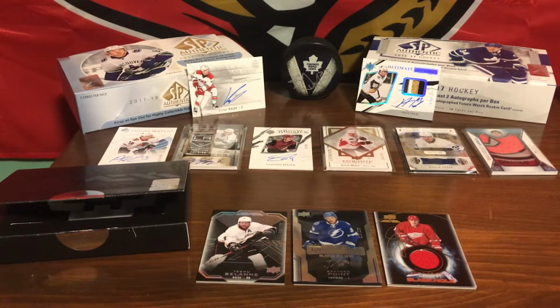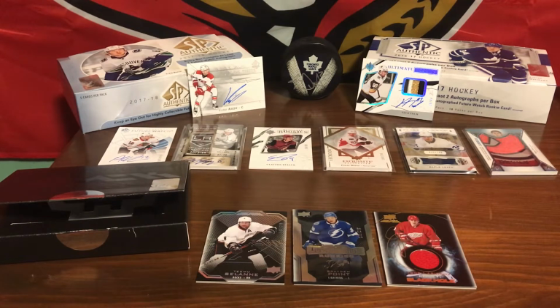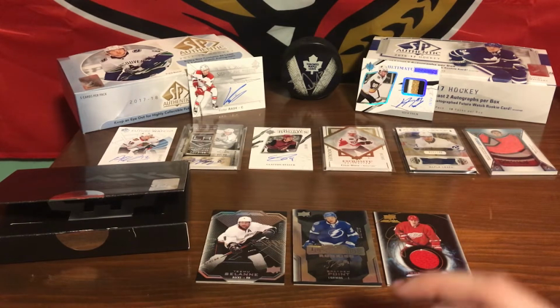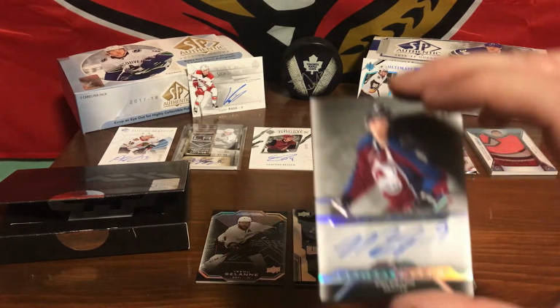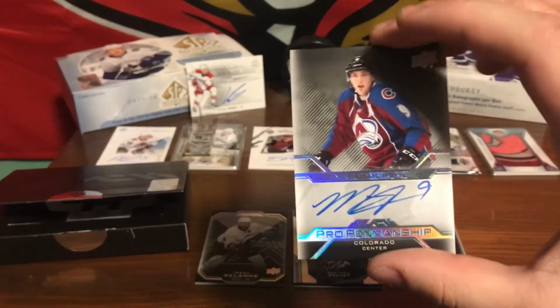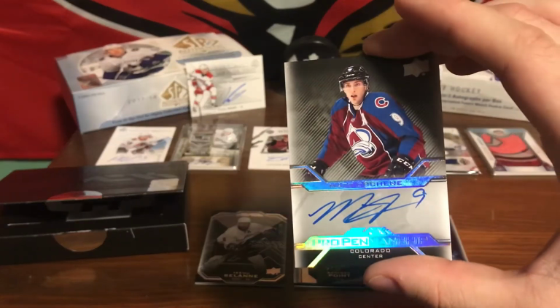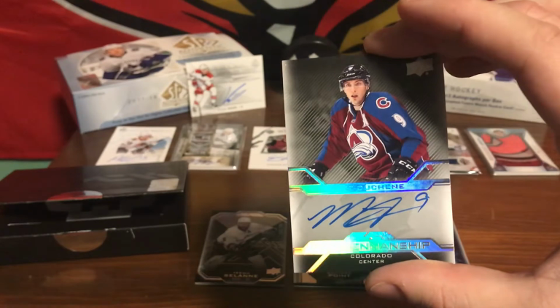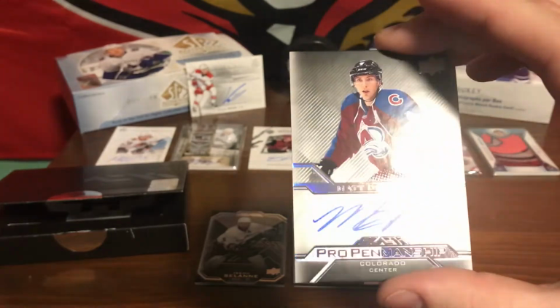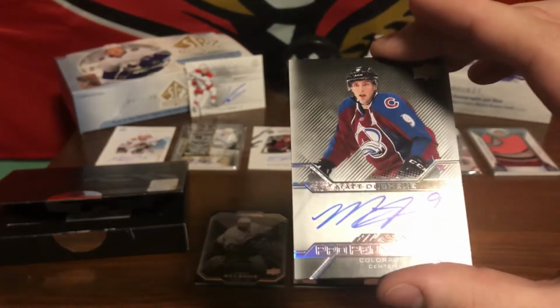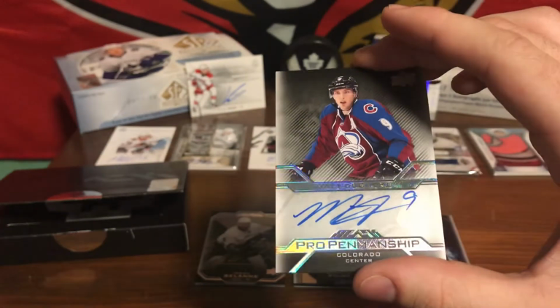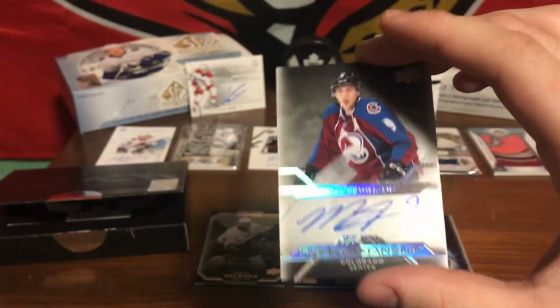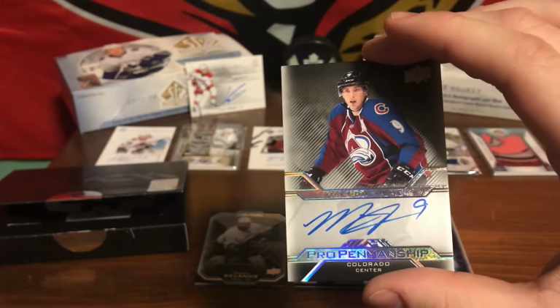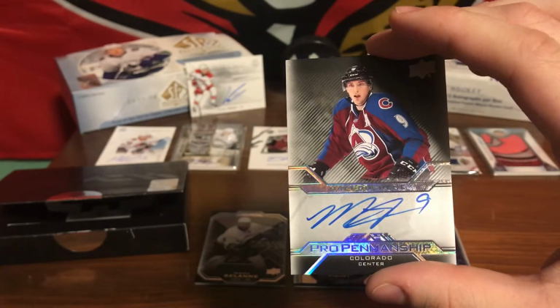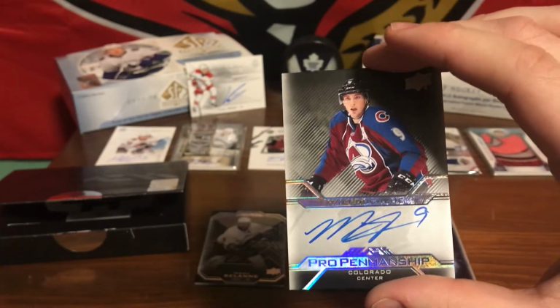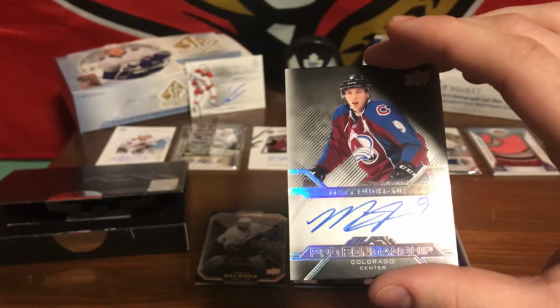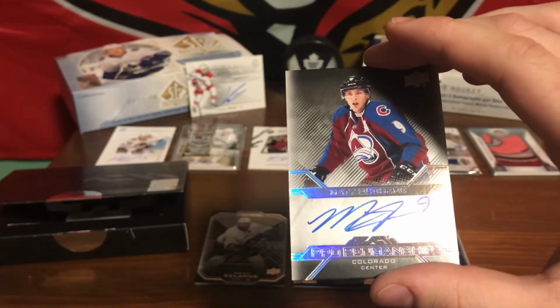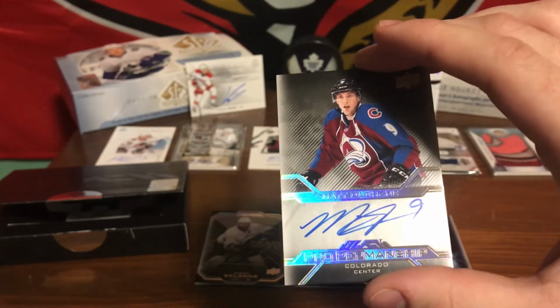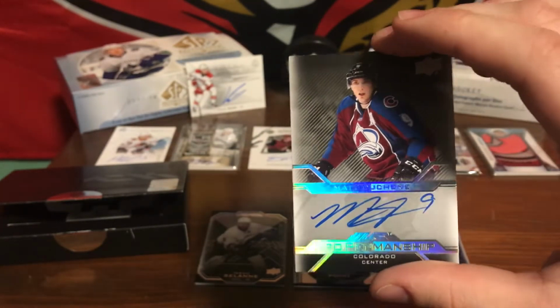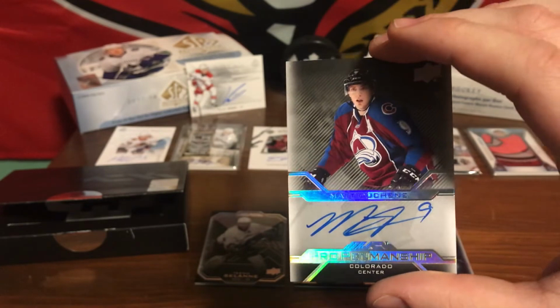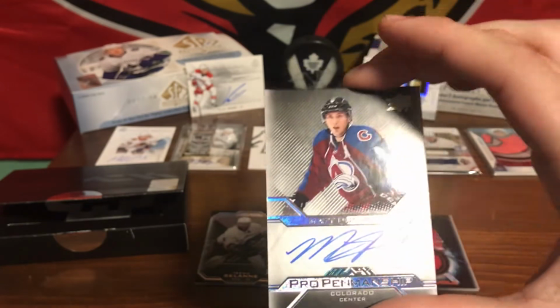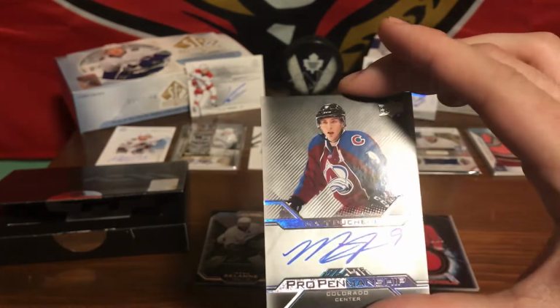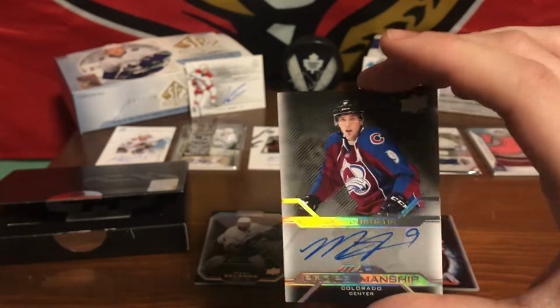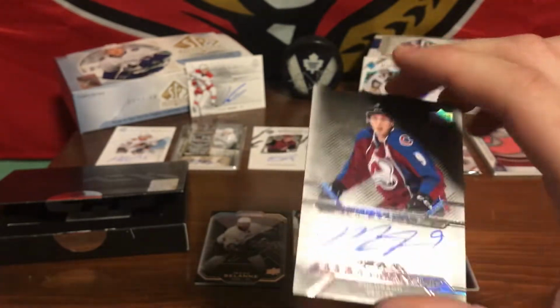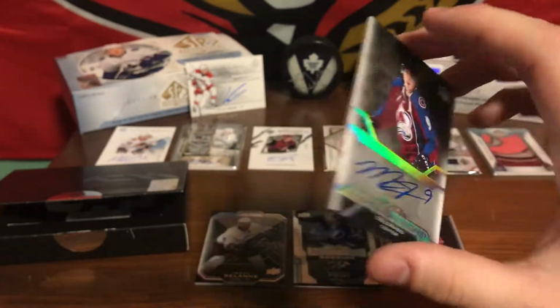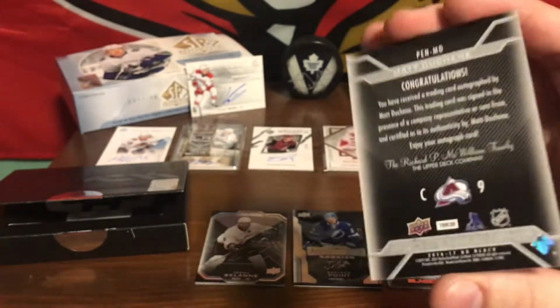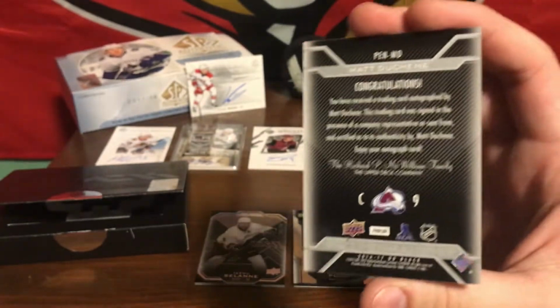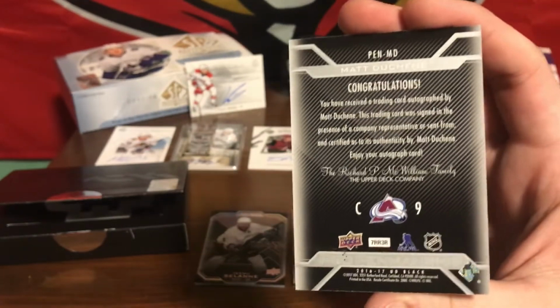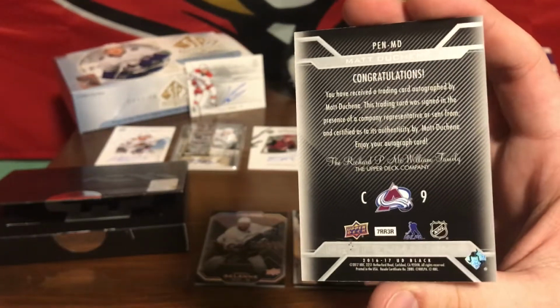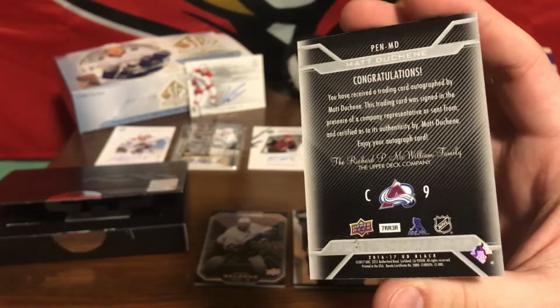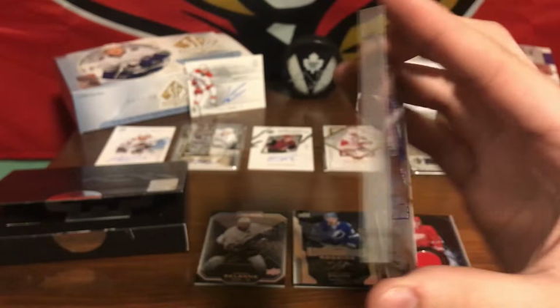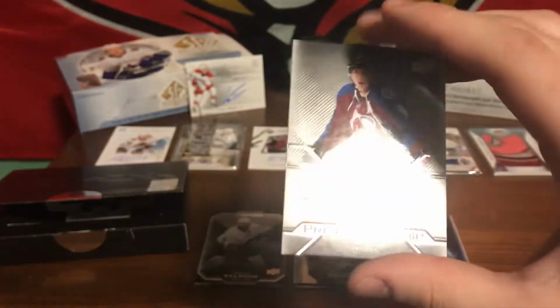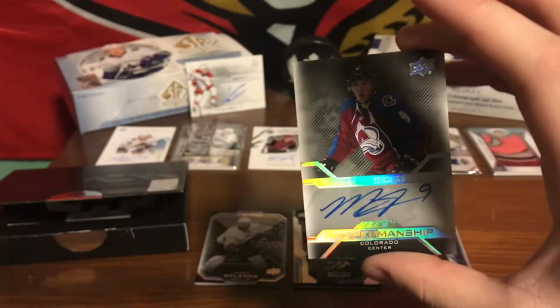Our fourth card here. Oh wow, that's an awesome card. We've got a Pro Penmanship — Matt Duchesne, signed. Beautiful, beautiful card.